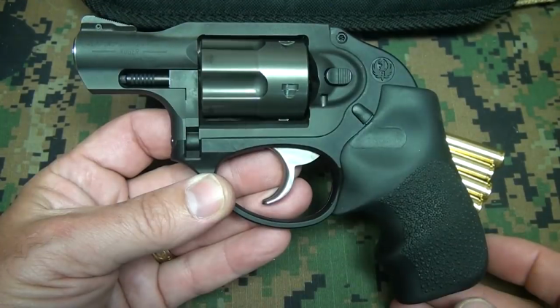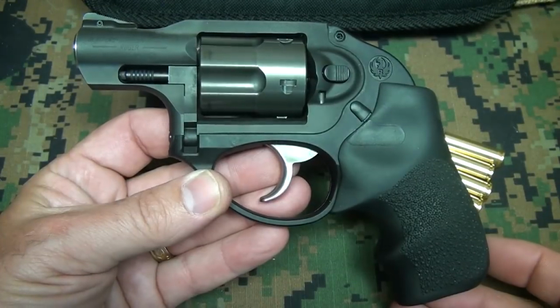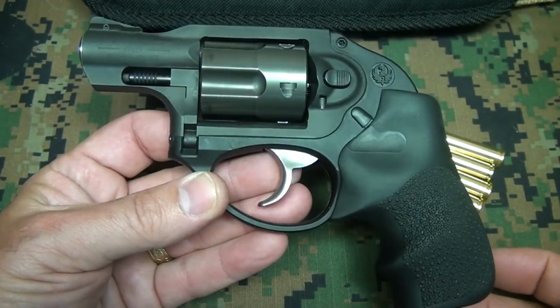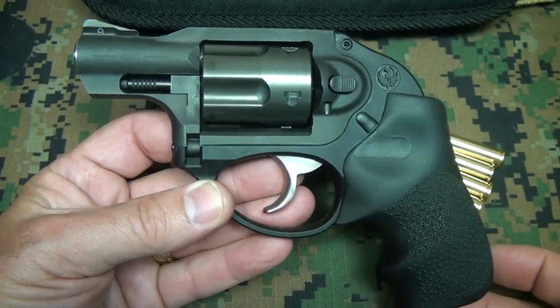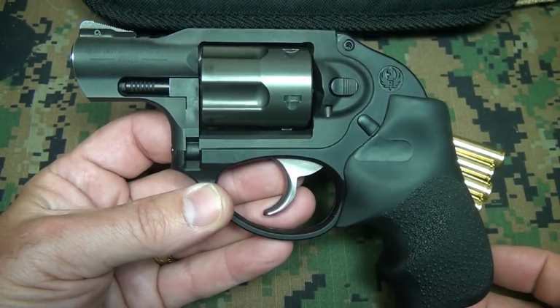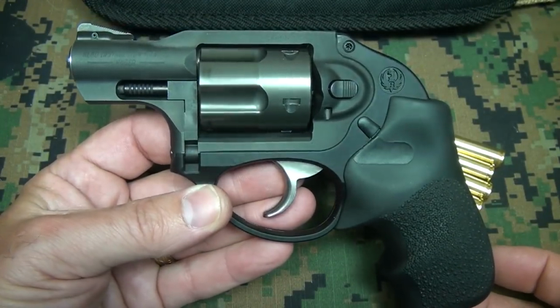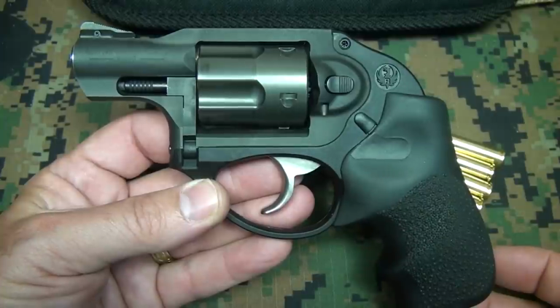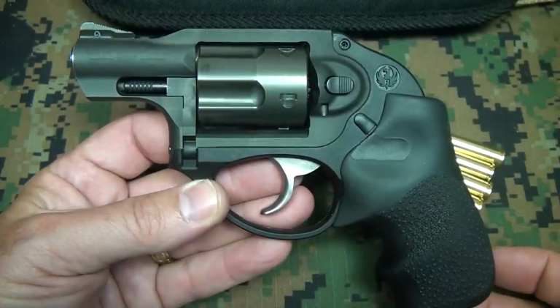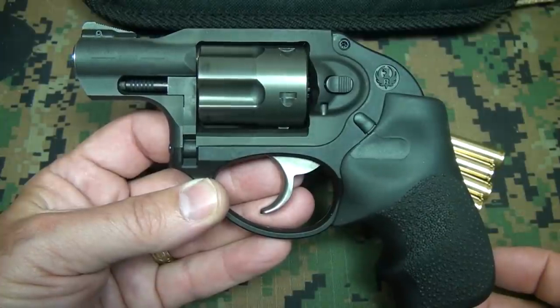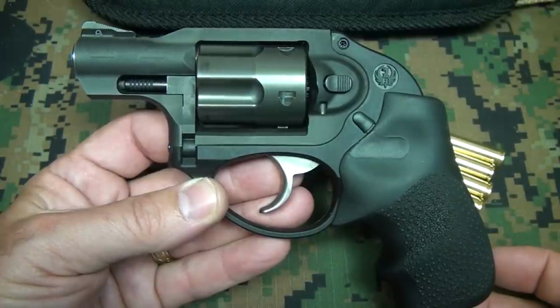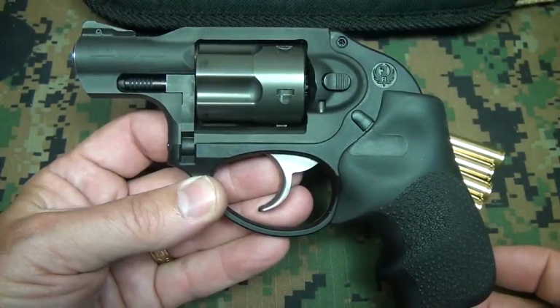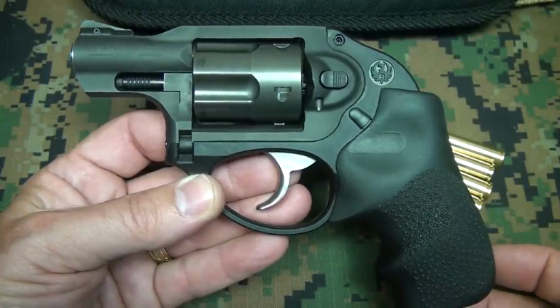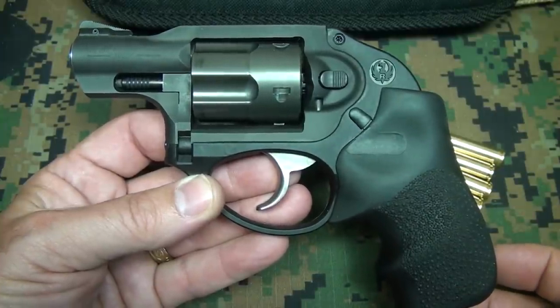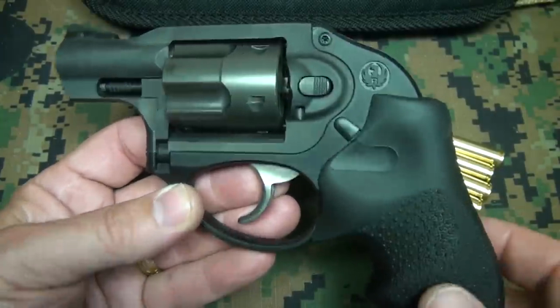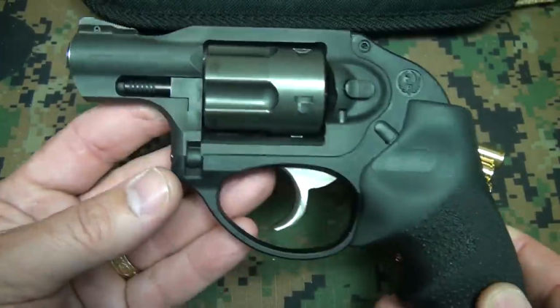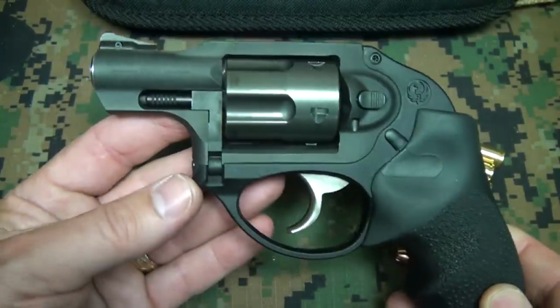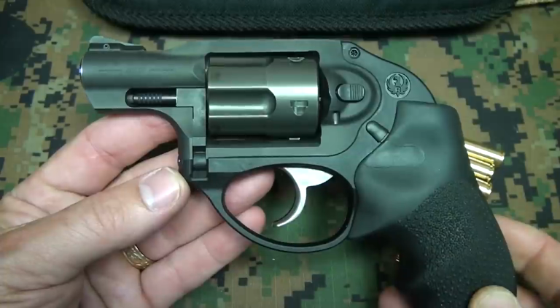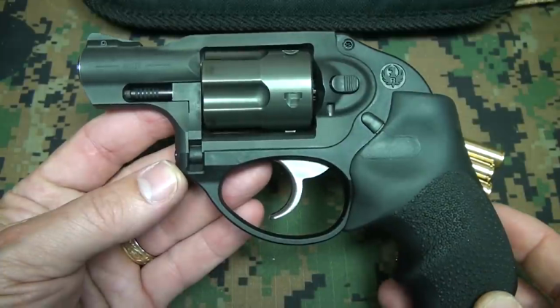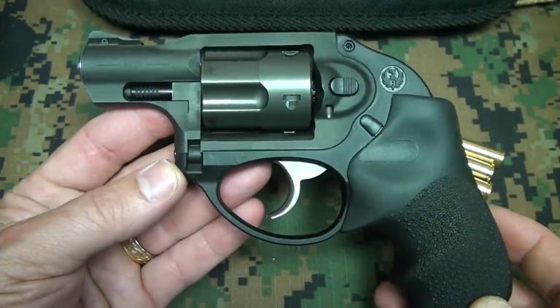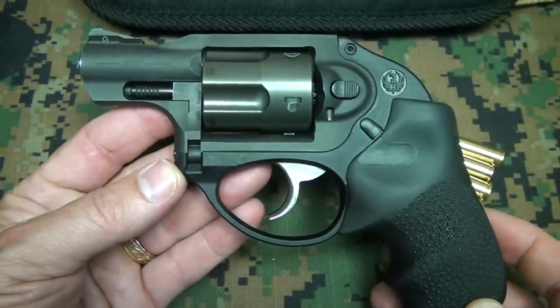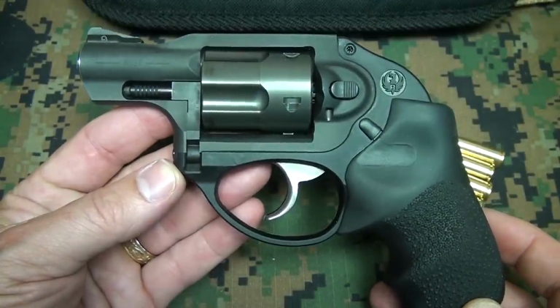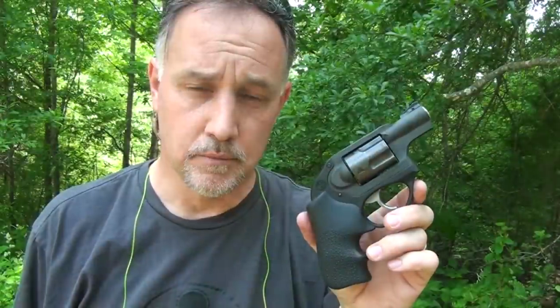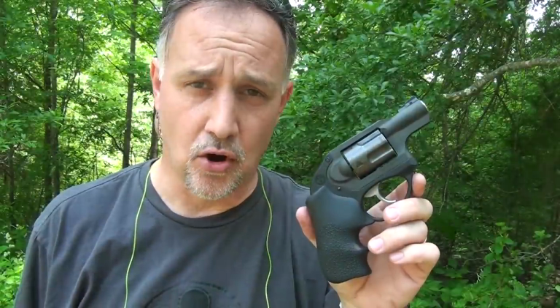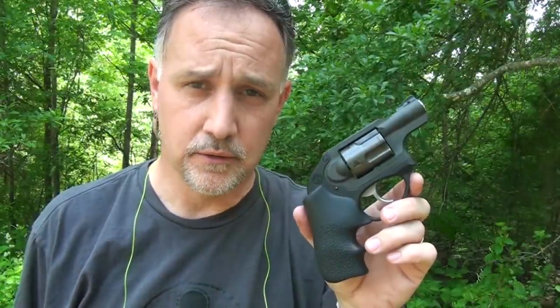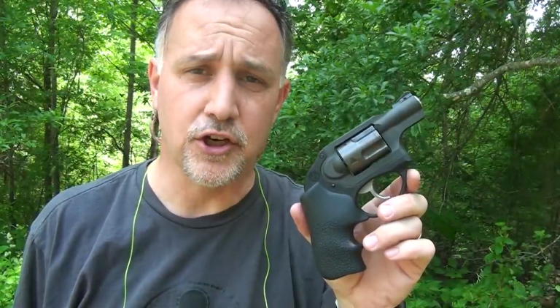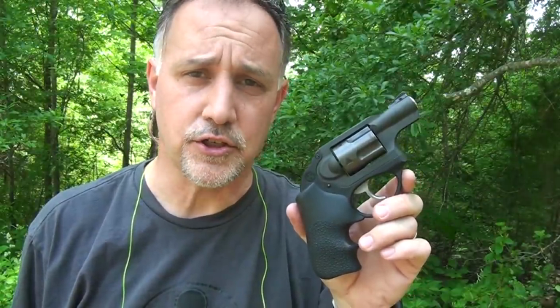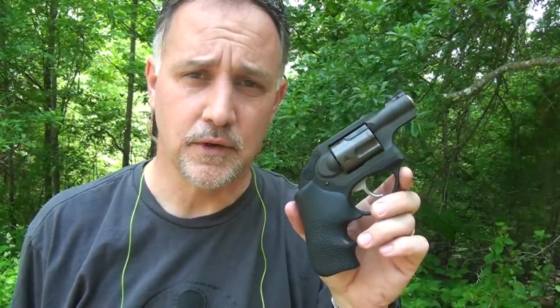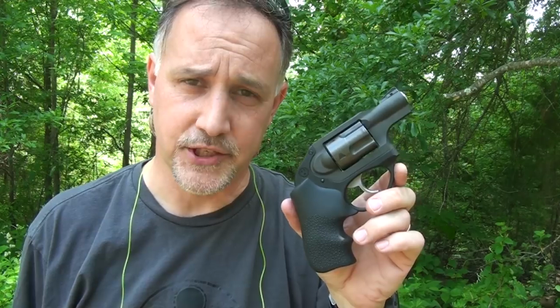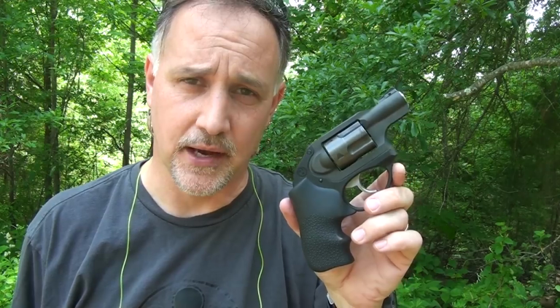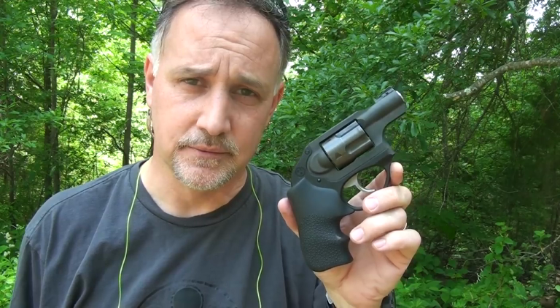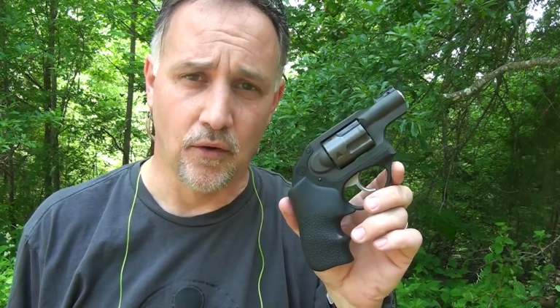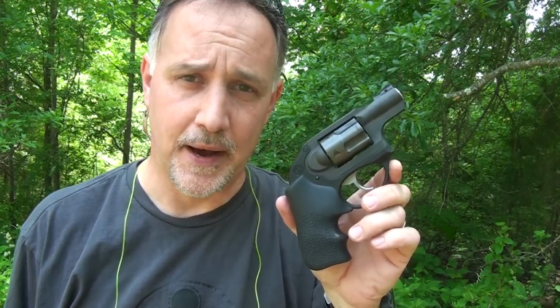The Ruger LCR is an excellent revolver — high quality from Ruger — but it's also a great lightweight option for concealed carry. Be strong. Be of good courage. God bless America. Long live the Republic.